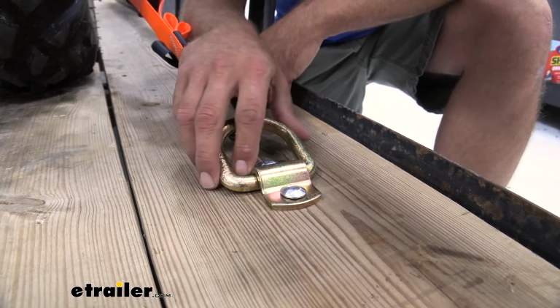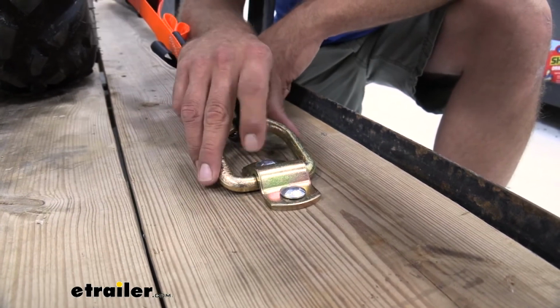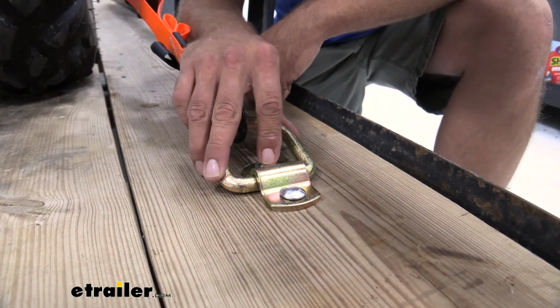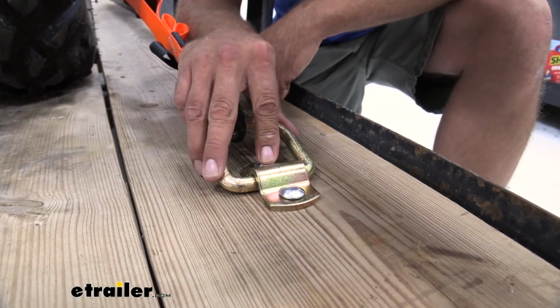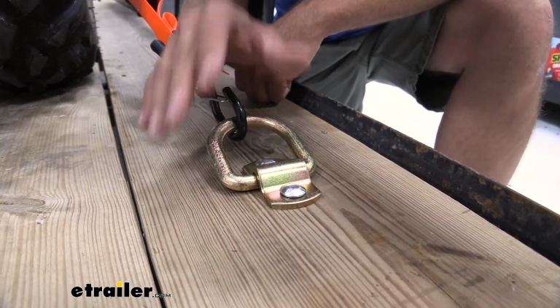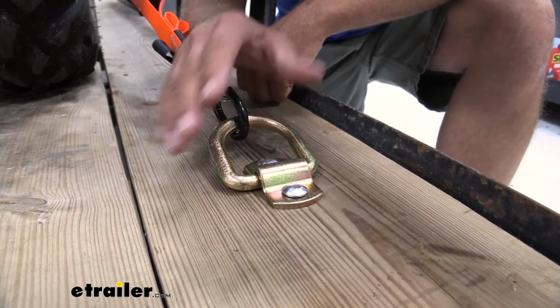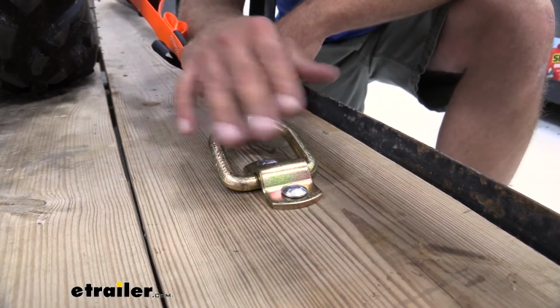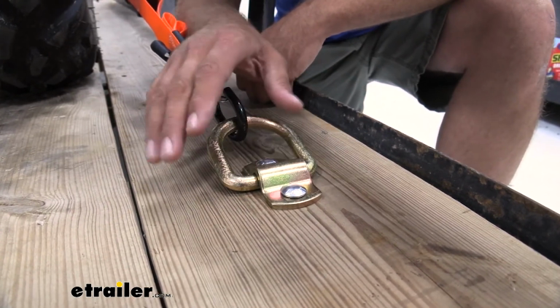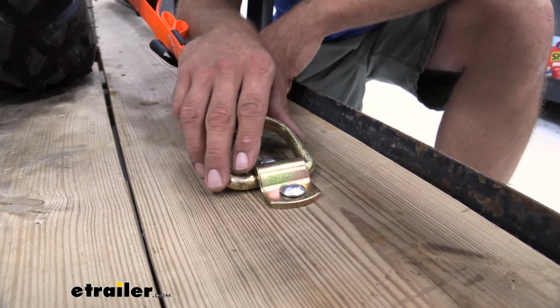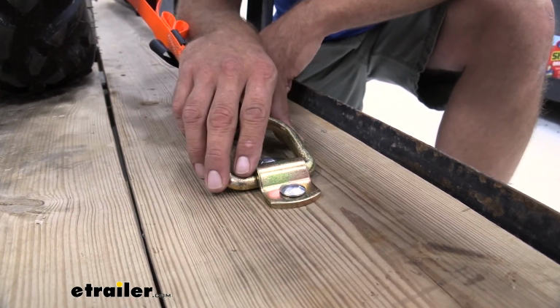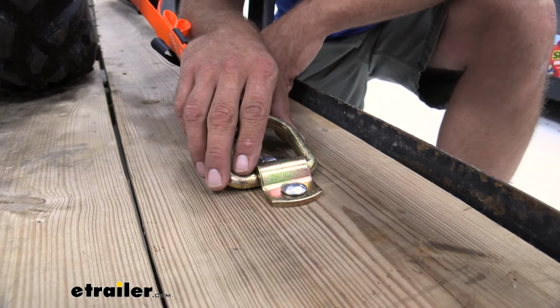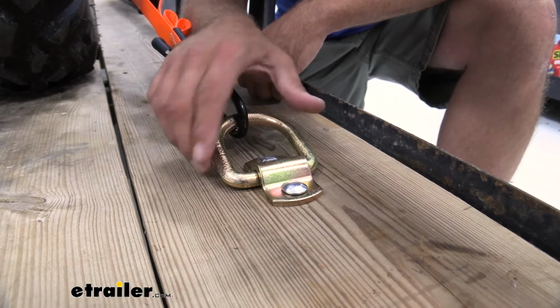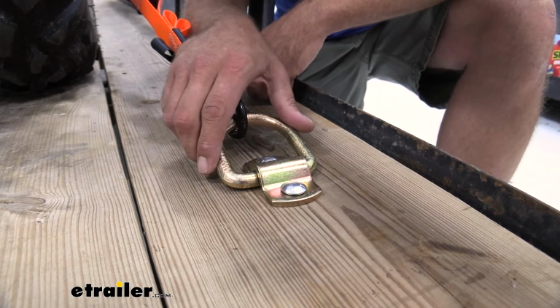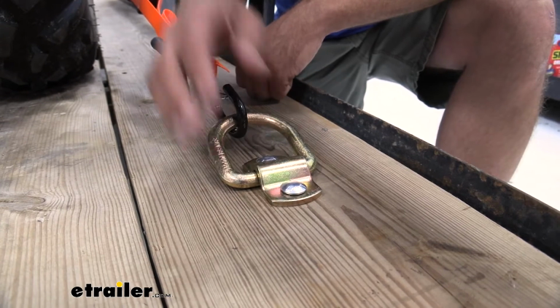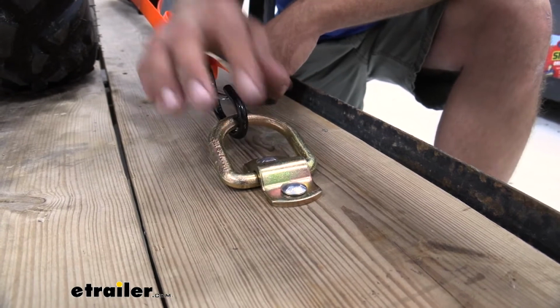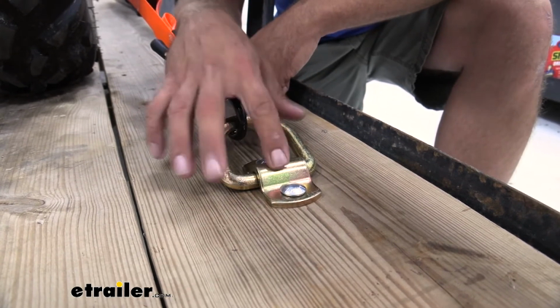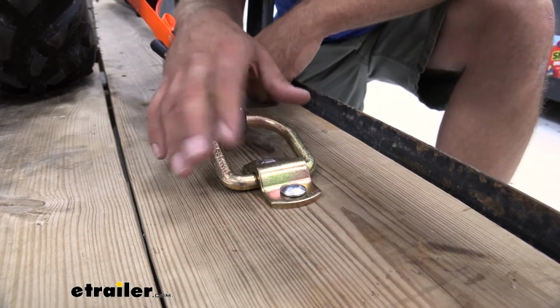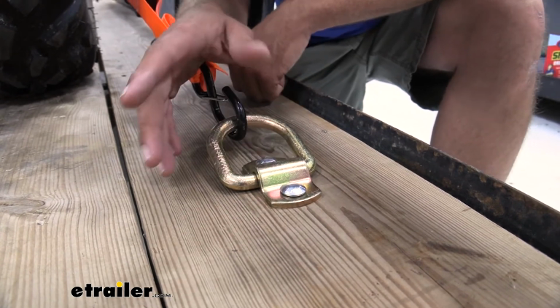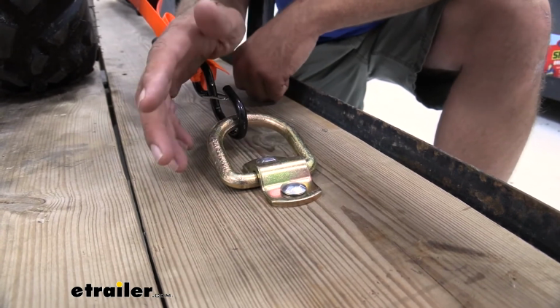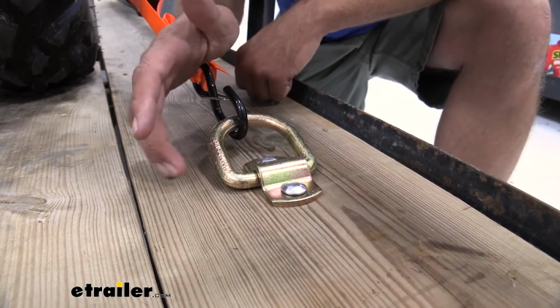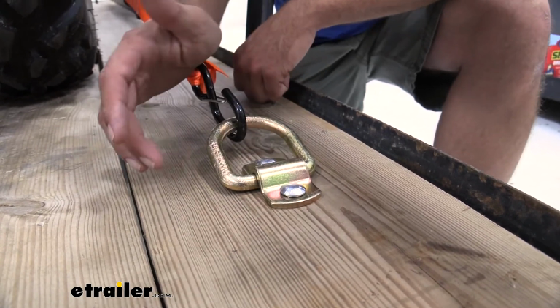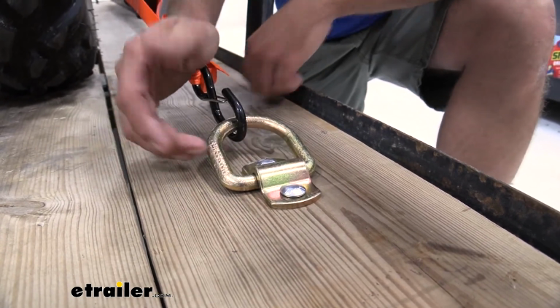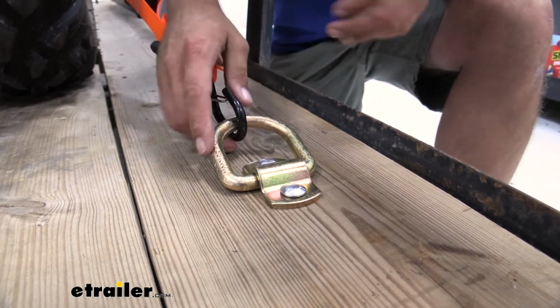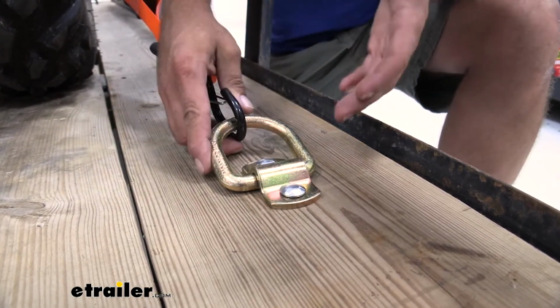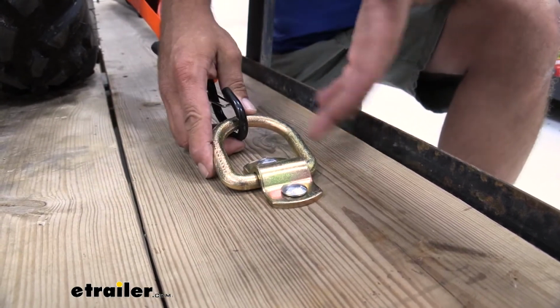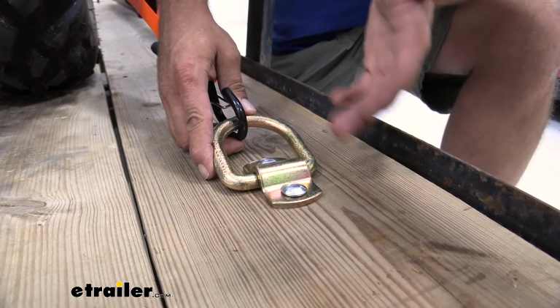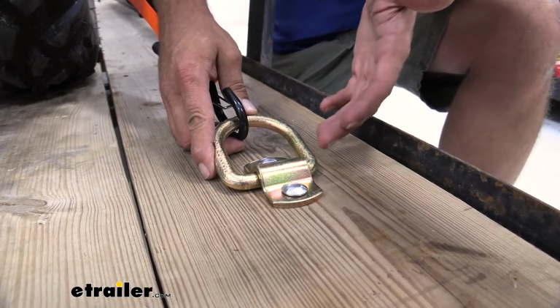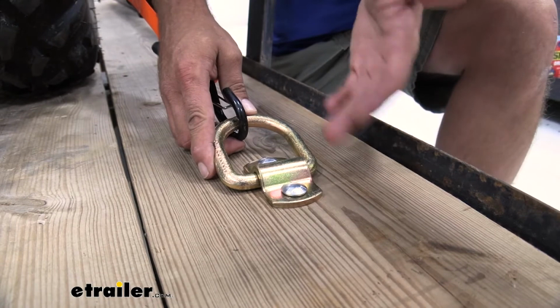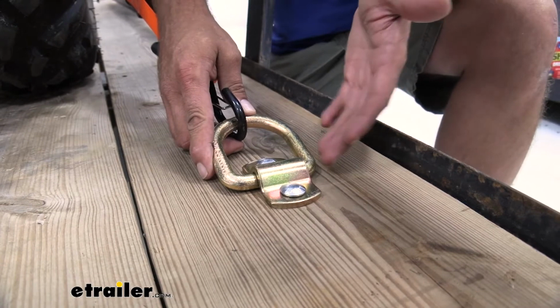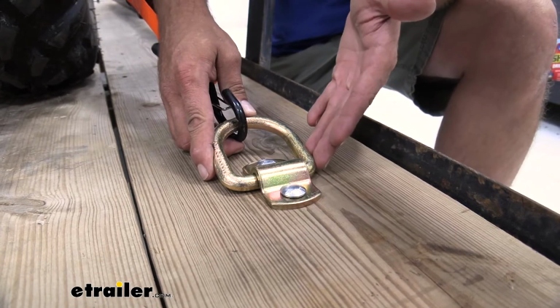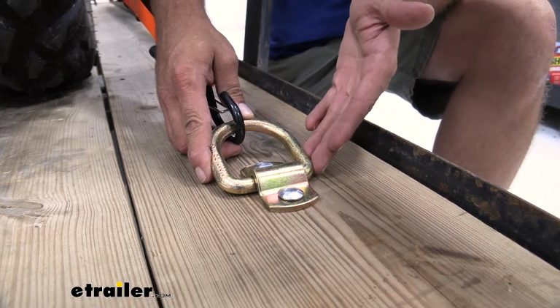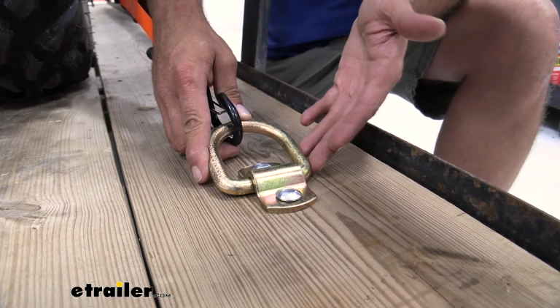The hardware is not included. You'll have to provide your own, but 3/8-inch carriage bolts work out really, really well. Overall, I think it's going to do the job. It's again very similar to a lot of the other ones out there.